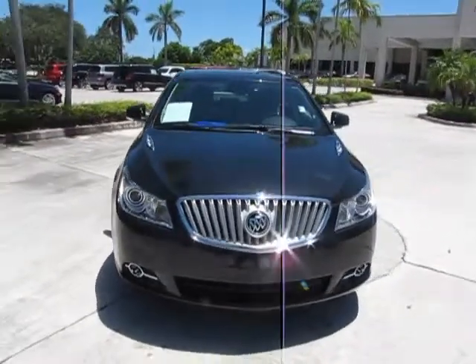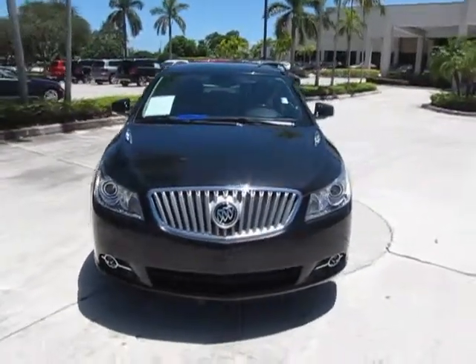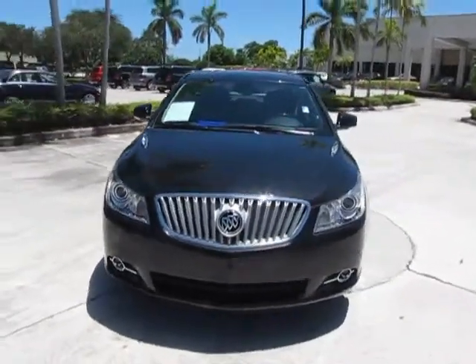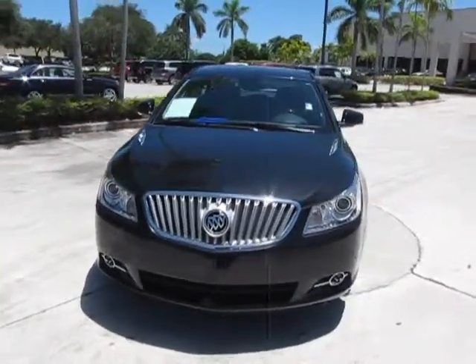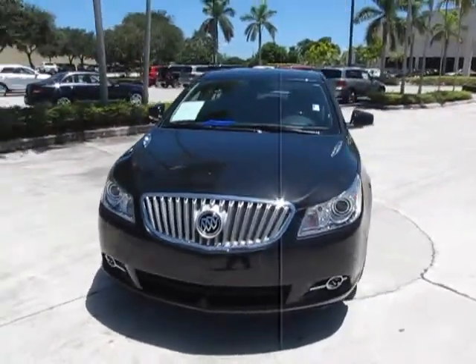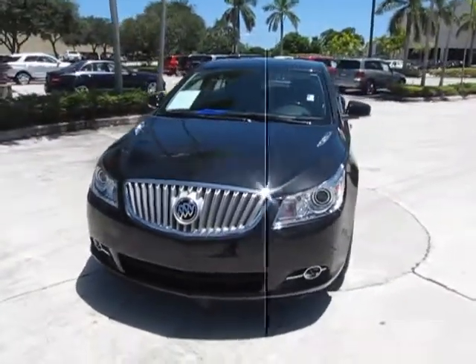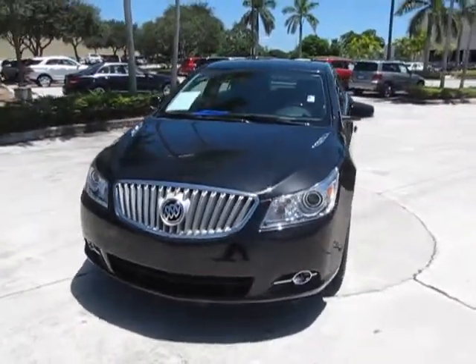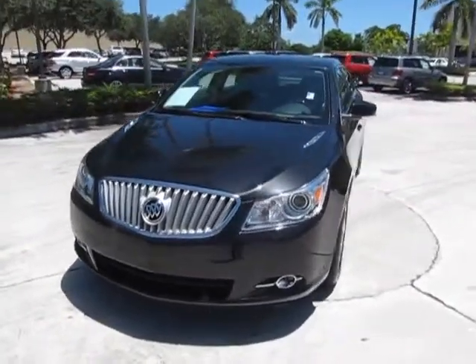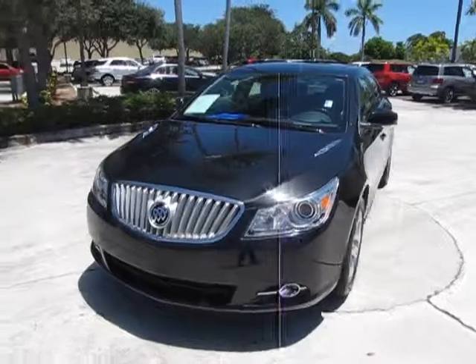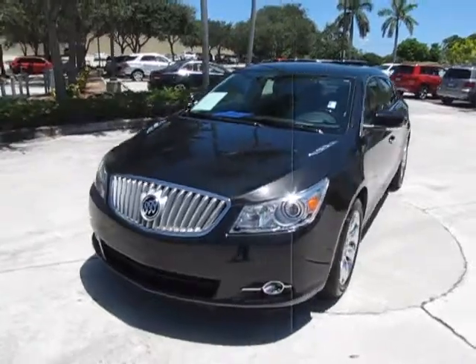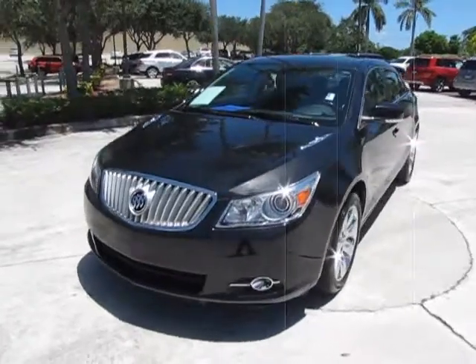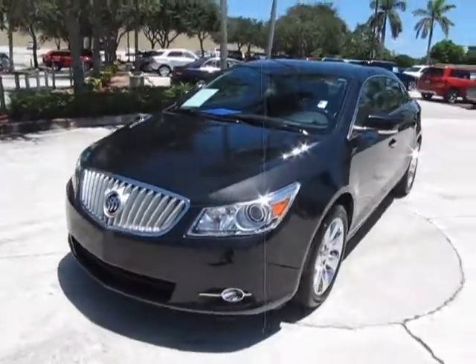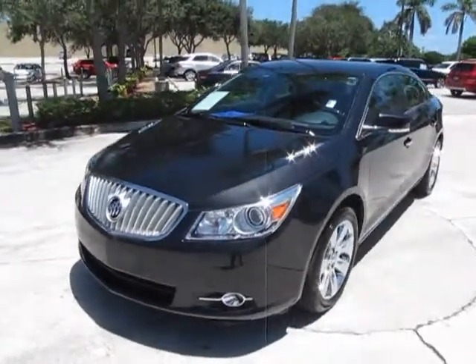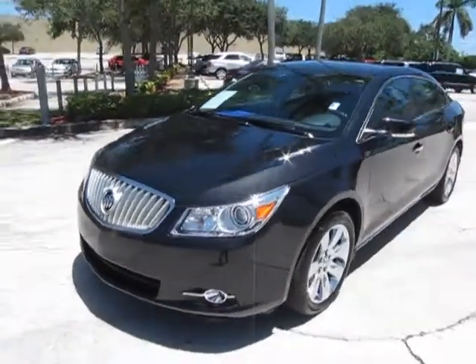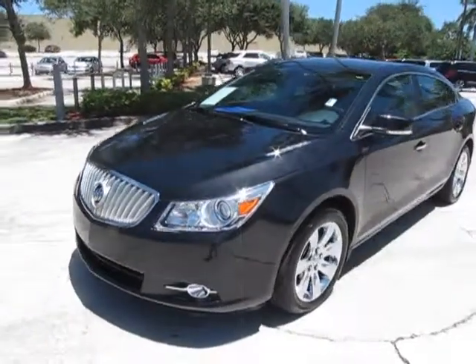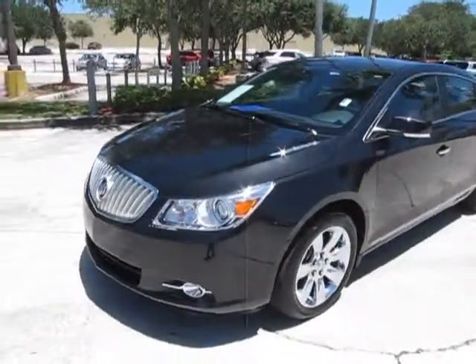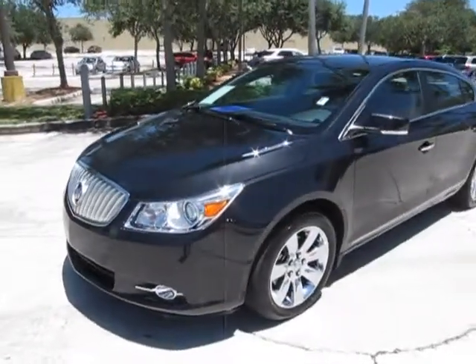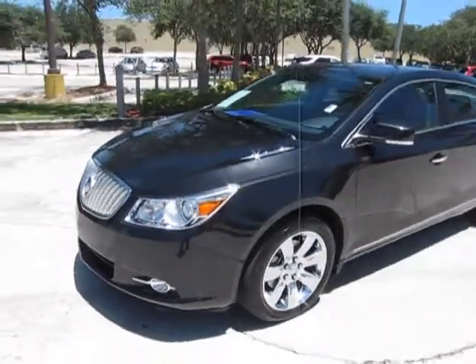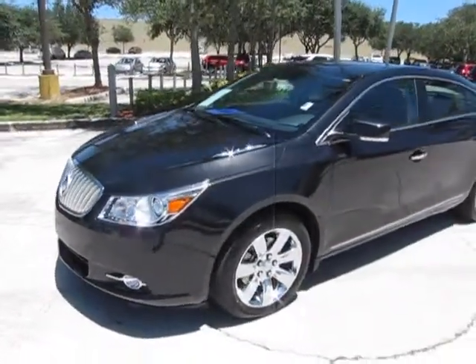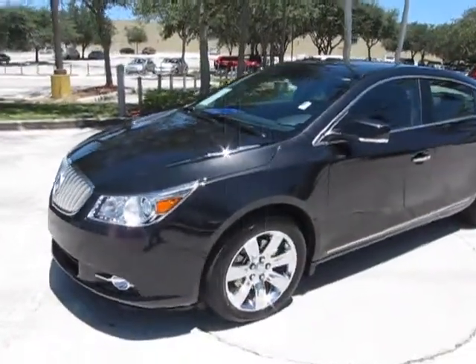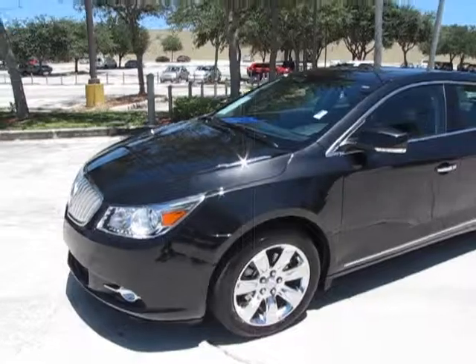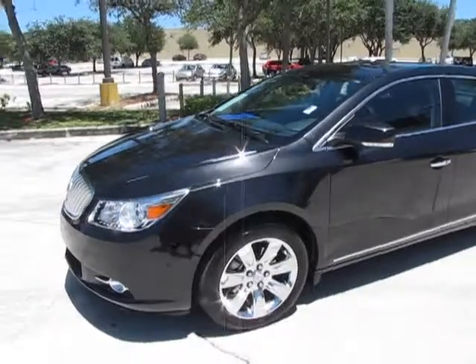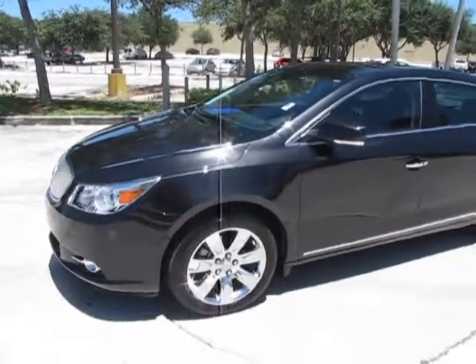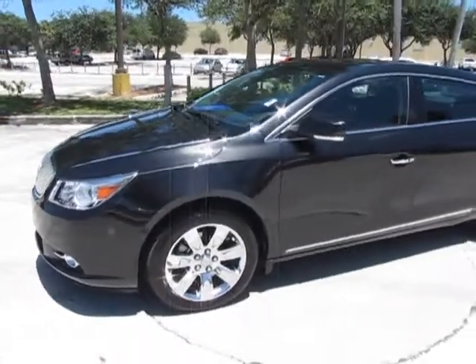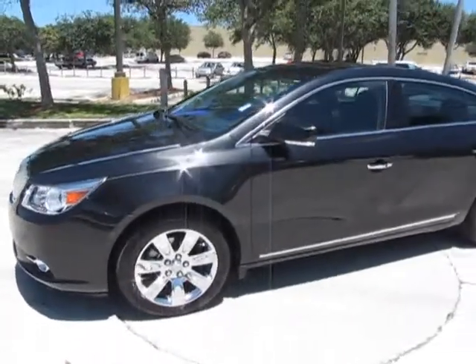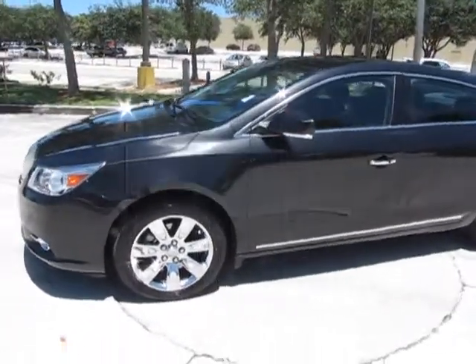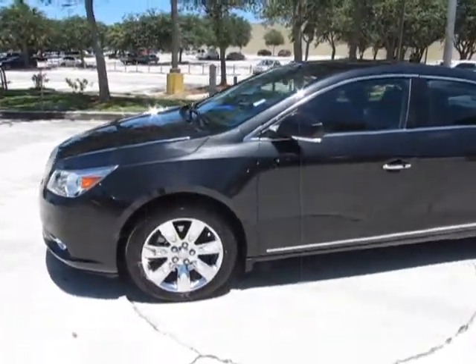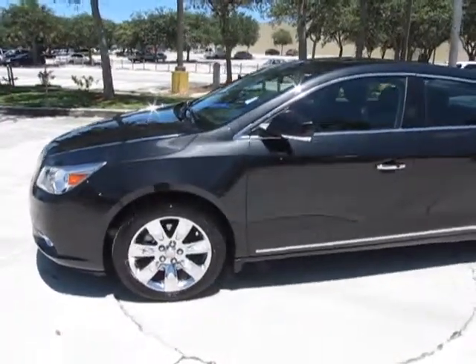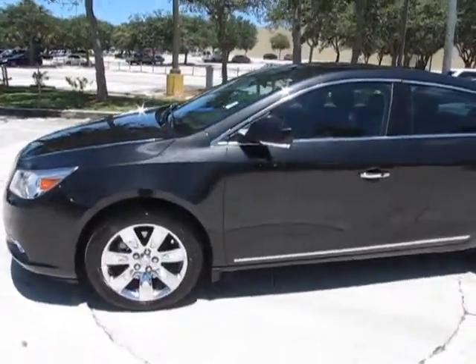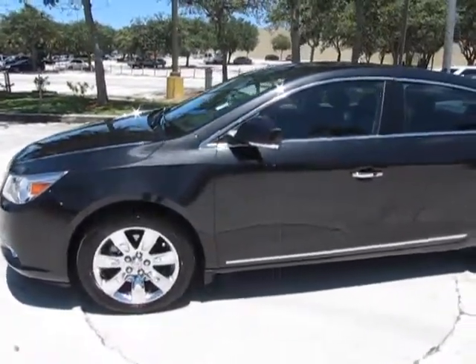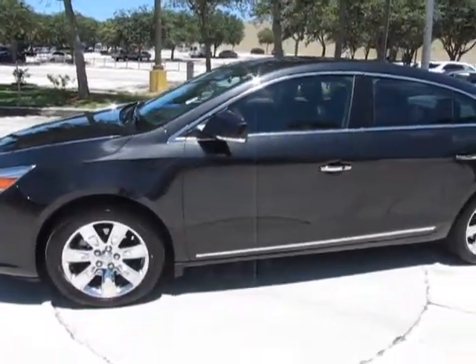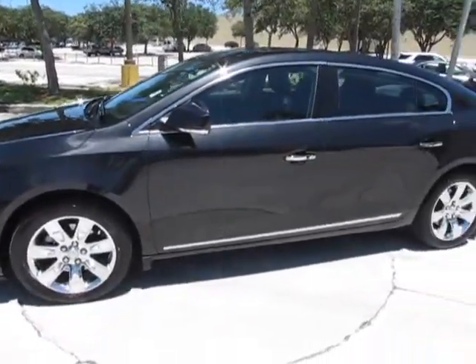Very, very nice car. Exceptionally low miles — a little over 3,000 miles on the car. As you can see, it's finished in a black exterior and it does have a black interior.